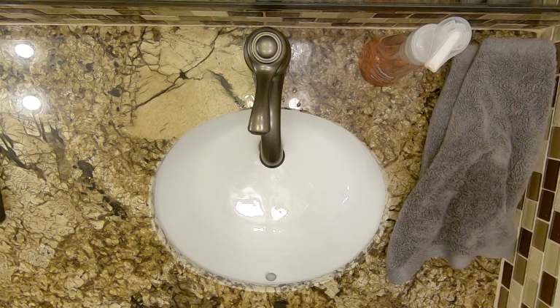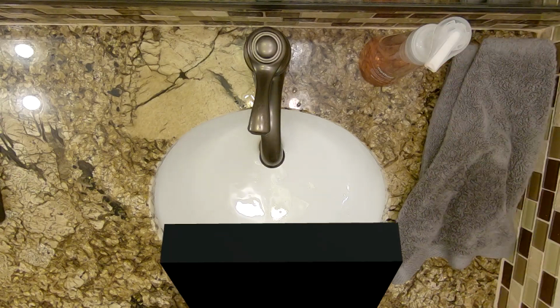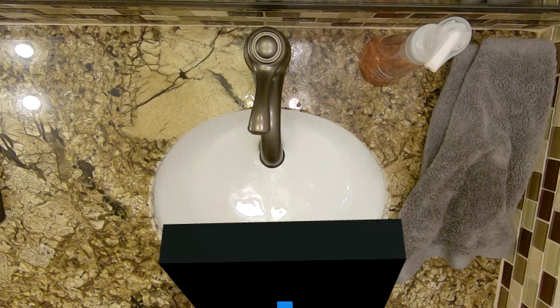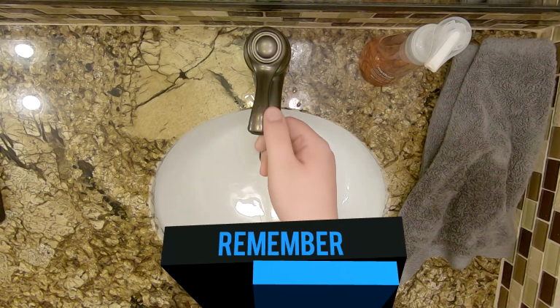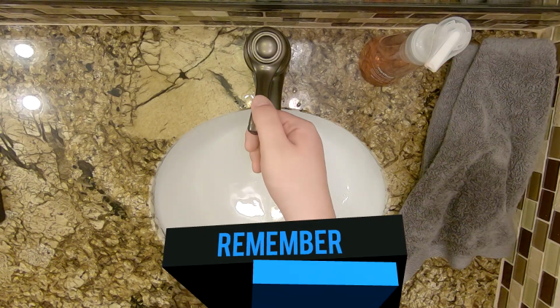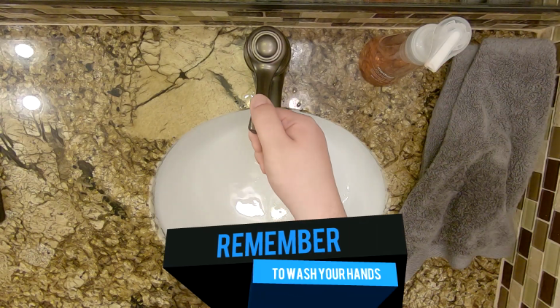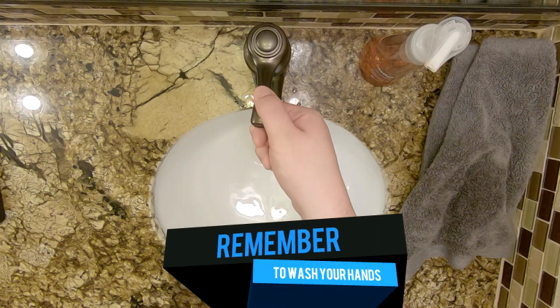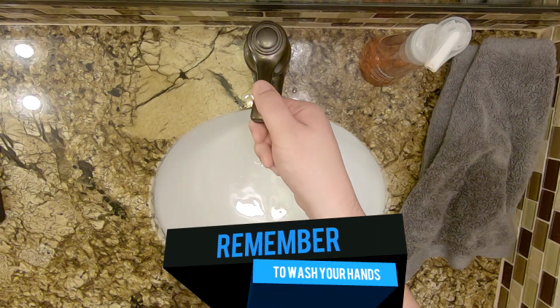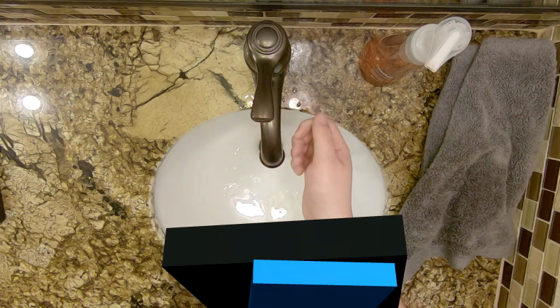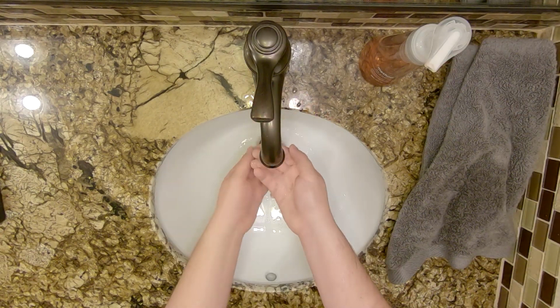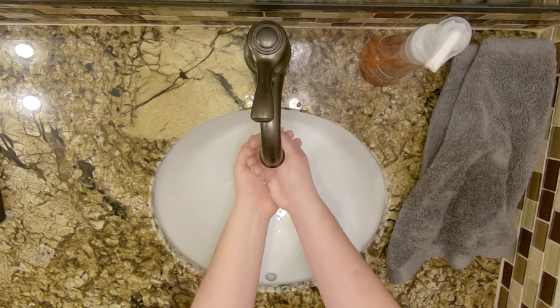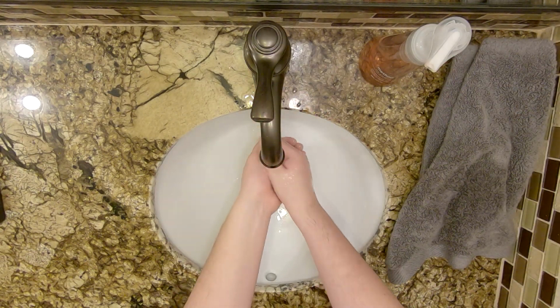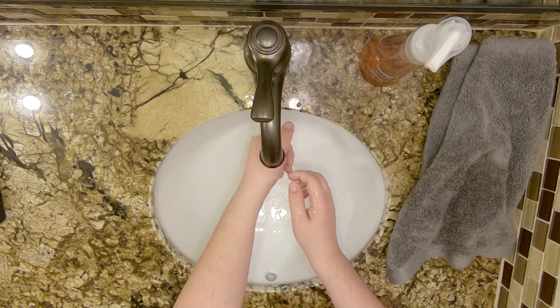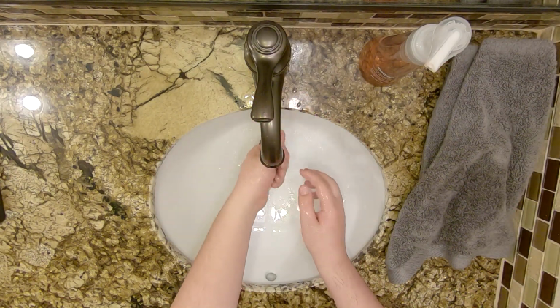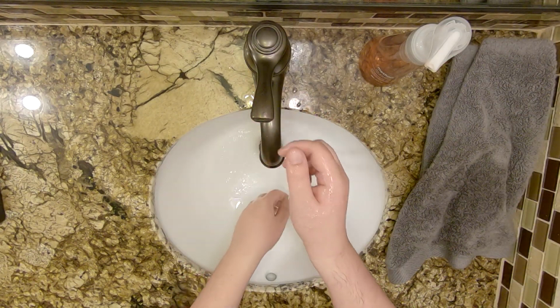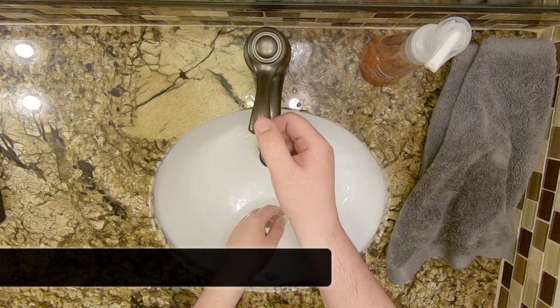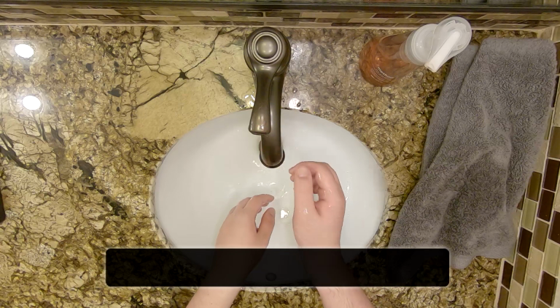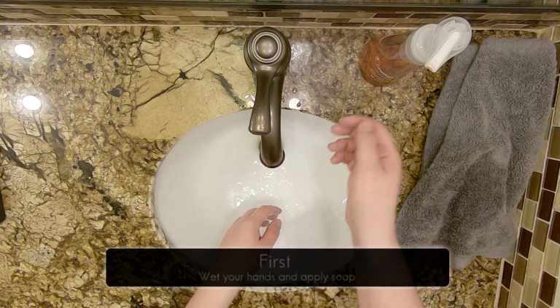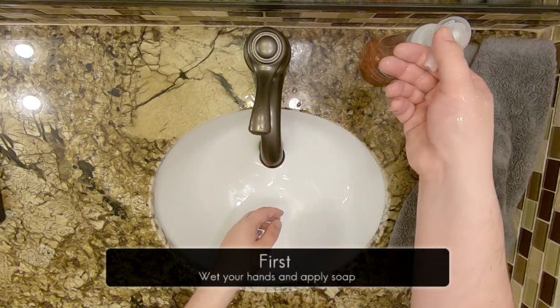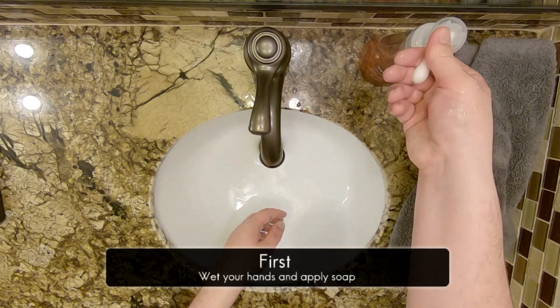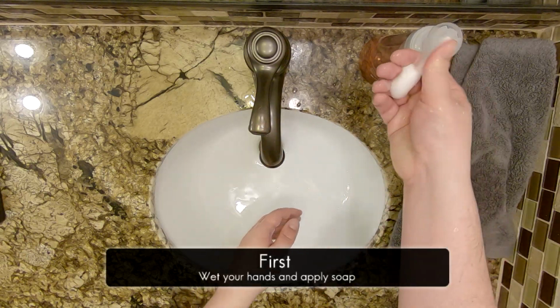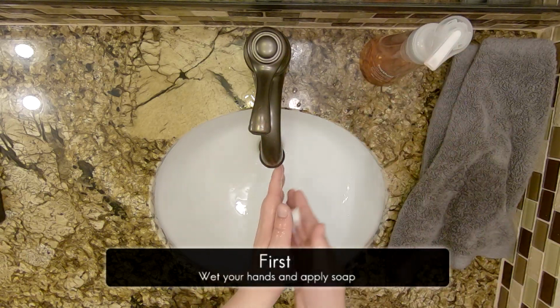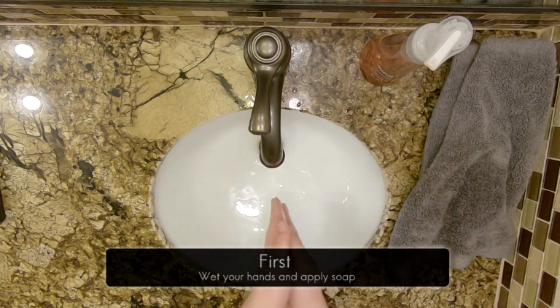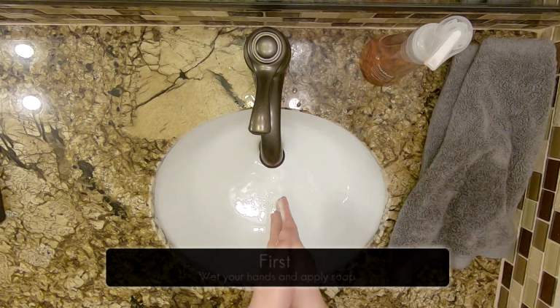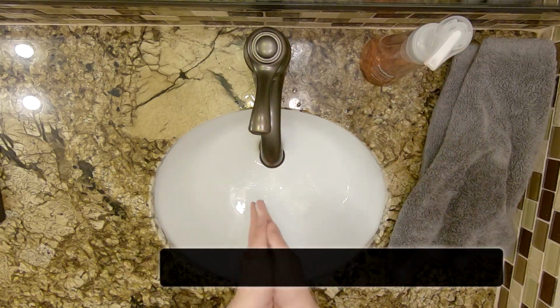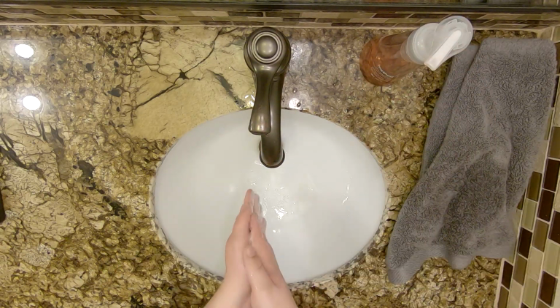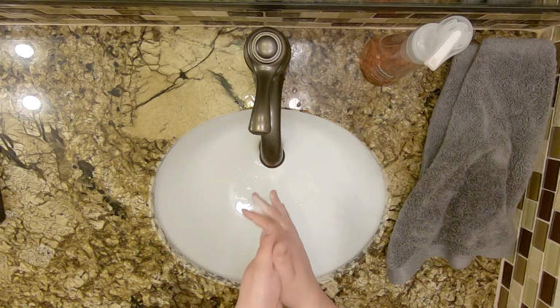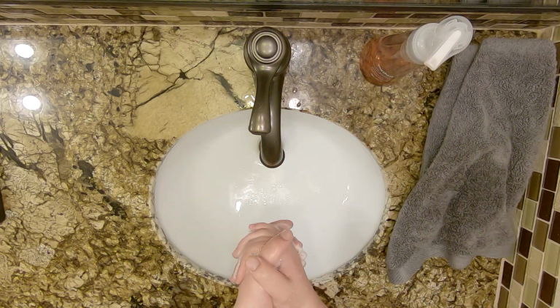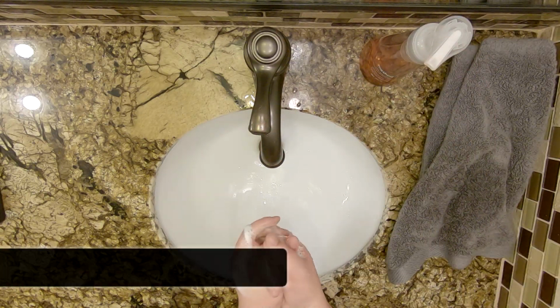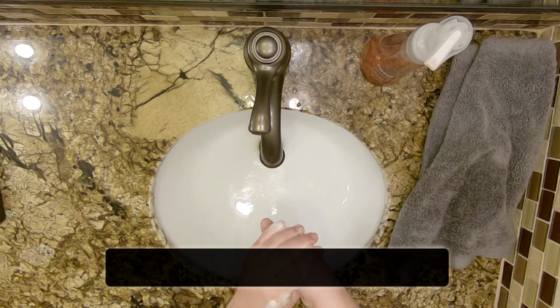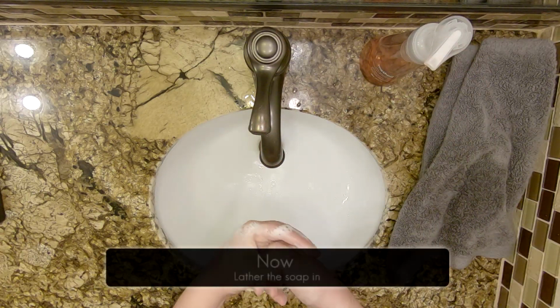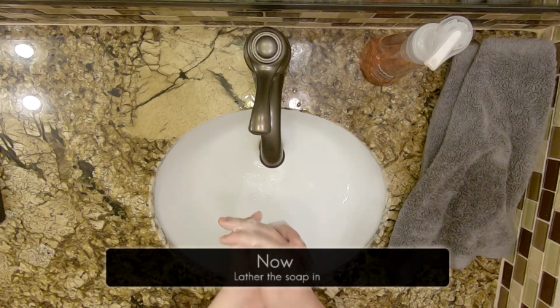Remember to wash your hands. It is important that as adults we are washing our hands often. We should wash our hands before and after eating and while we prepare food.